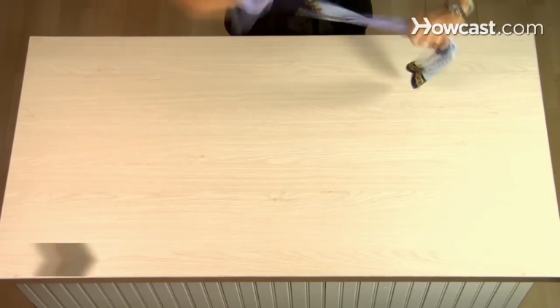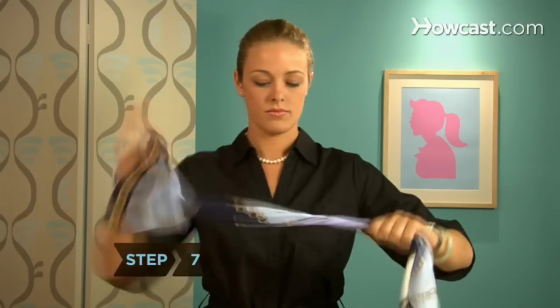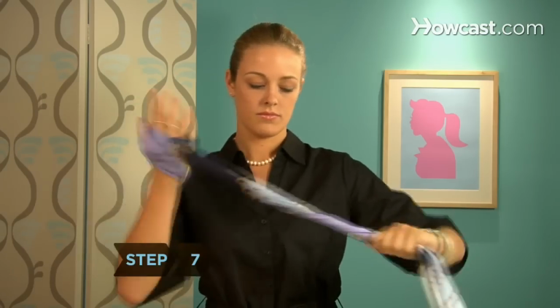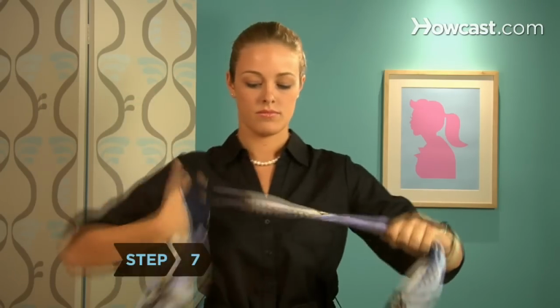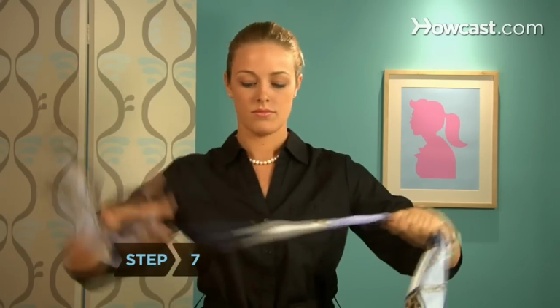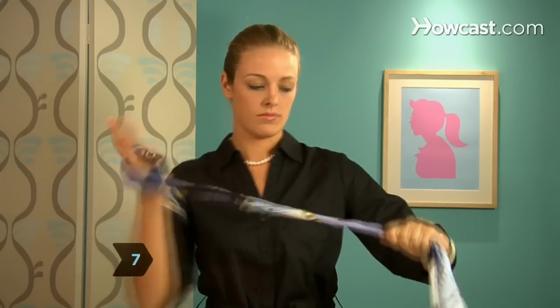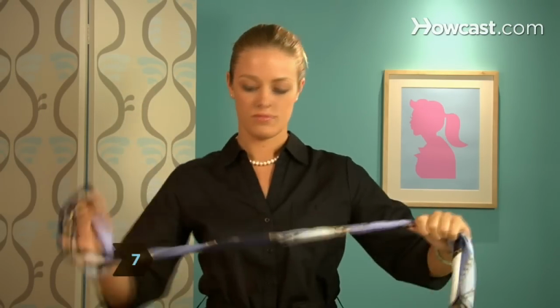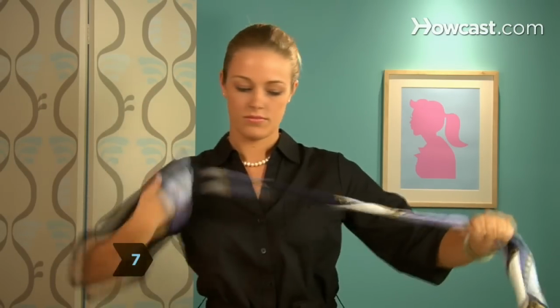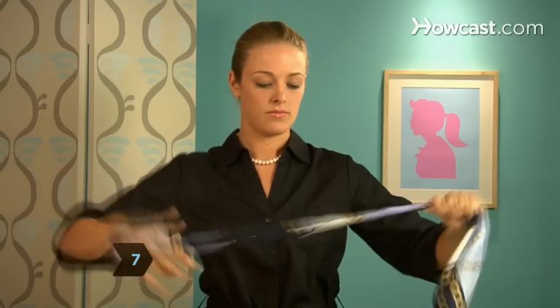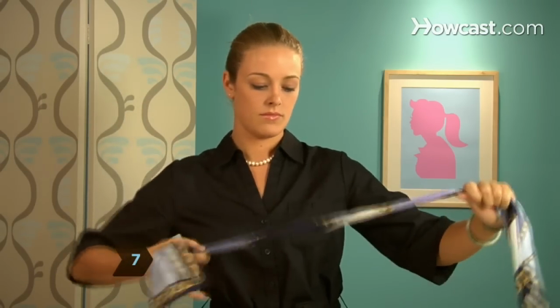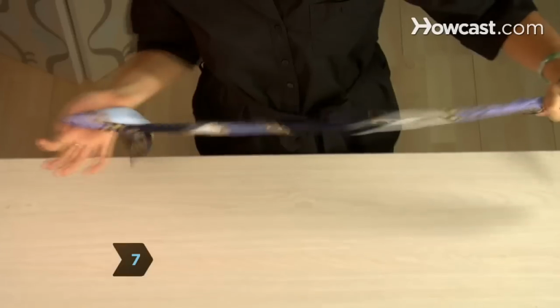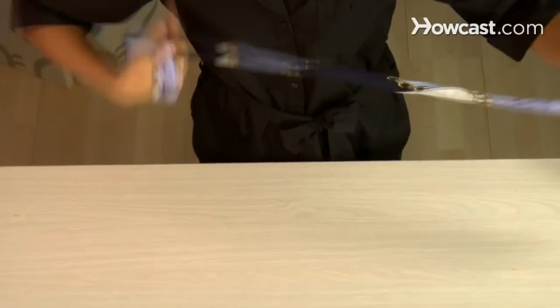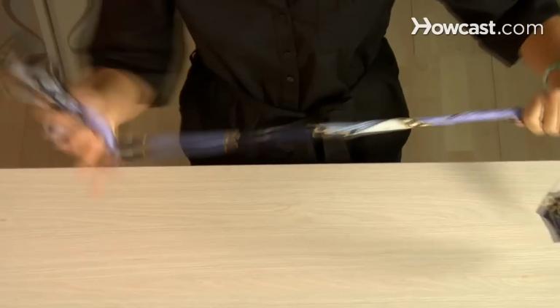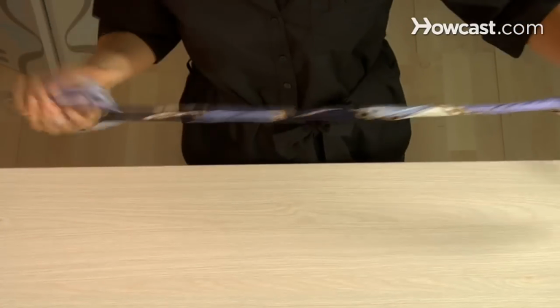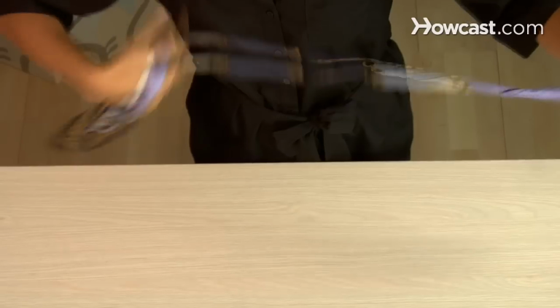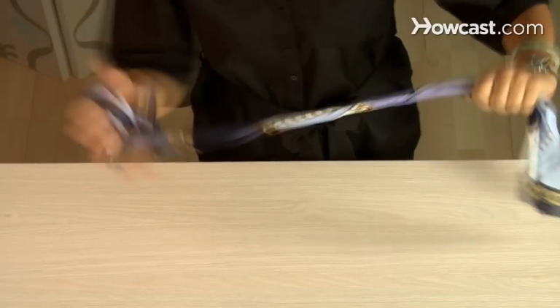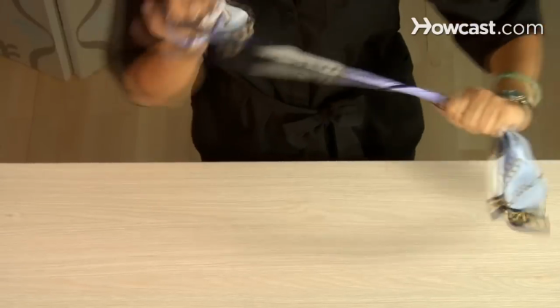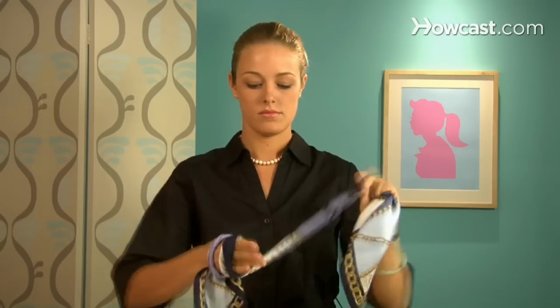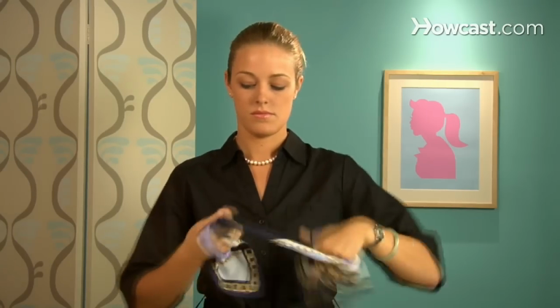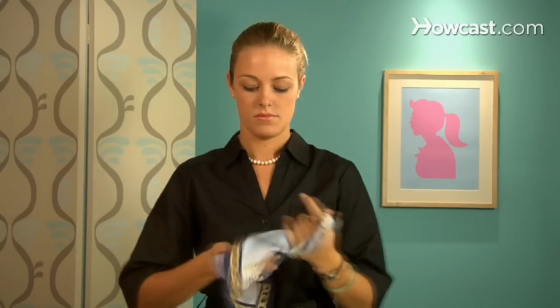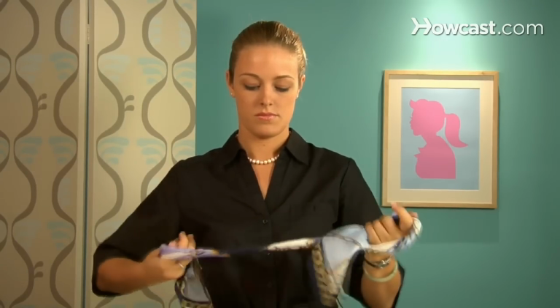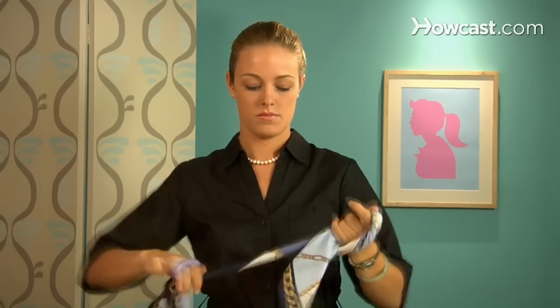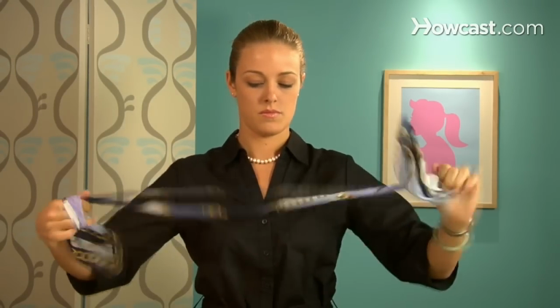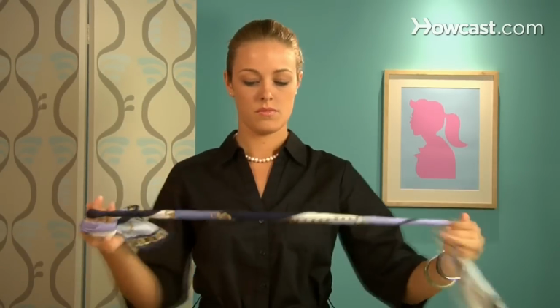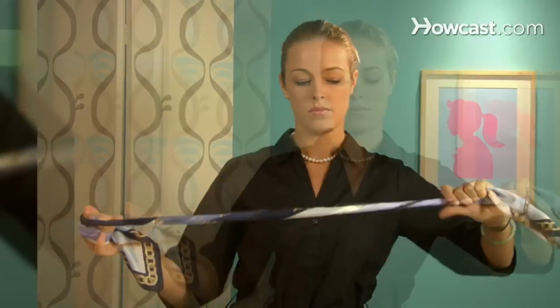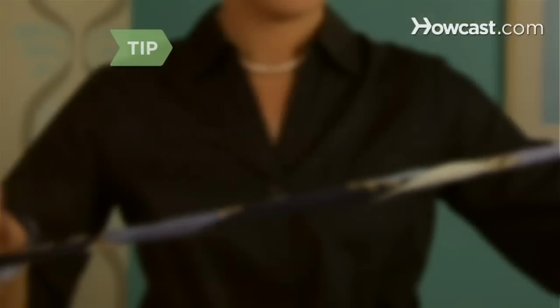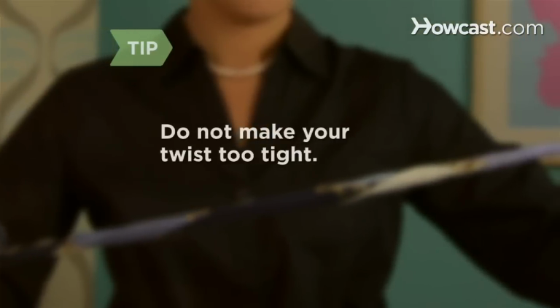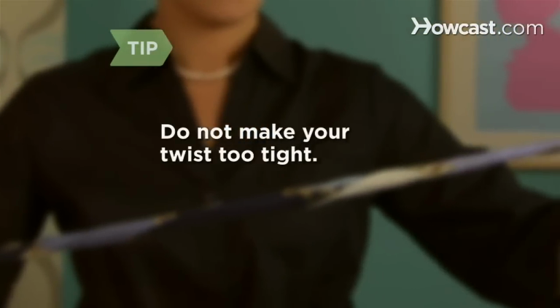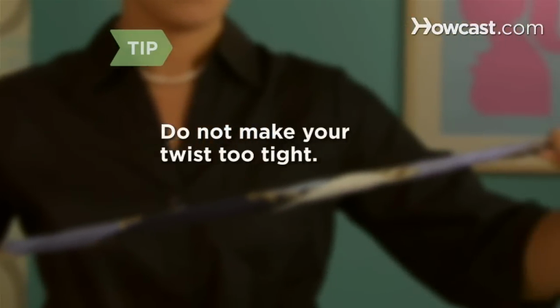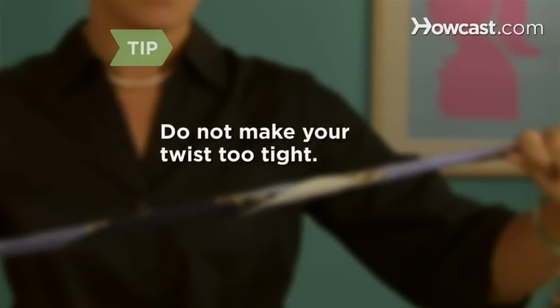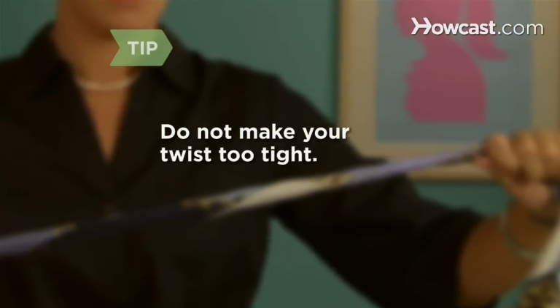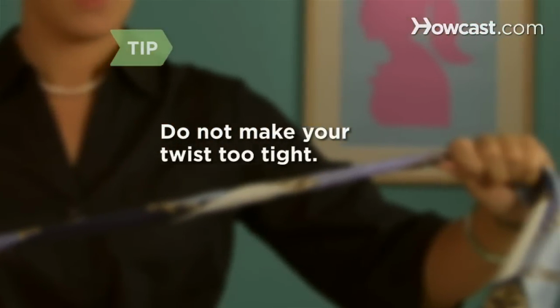Step 7. Hold the scarf with both hands, leaving a few inches of material dangling at each side. Begin loosely twisting the scarf, working your way out towards the loose ends of the scarf. Don't twist the scarf too tightly or it won't look right.